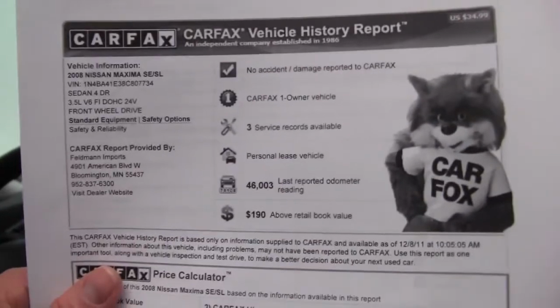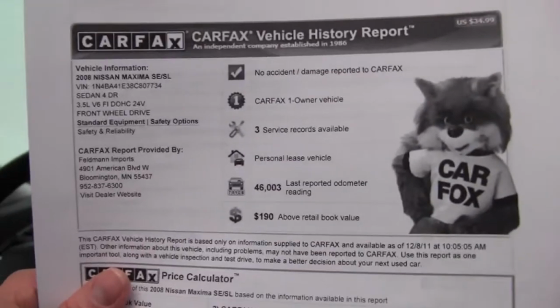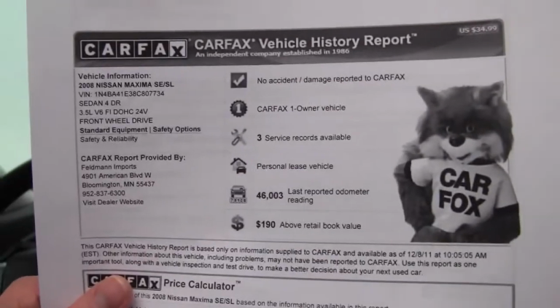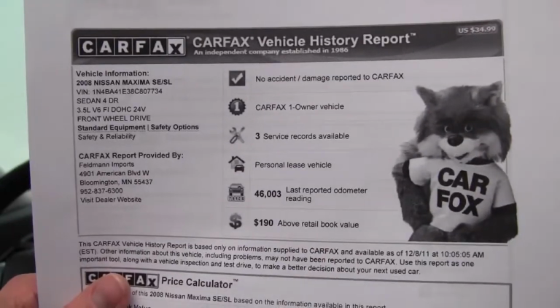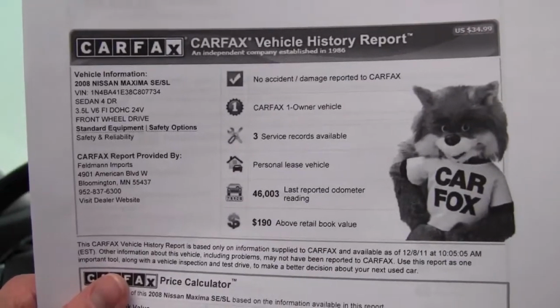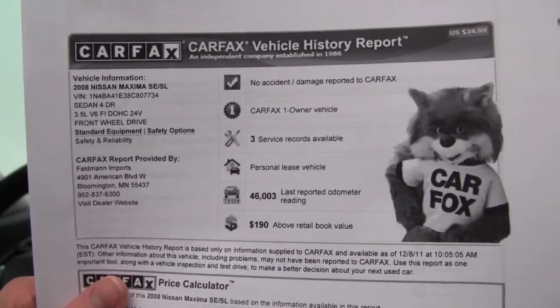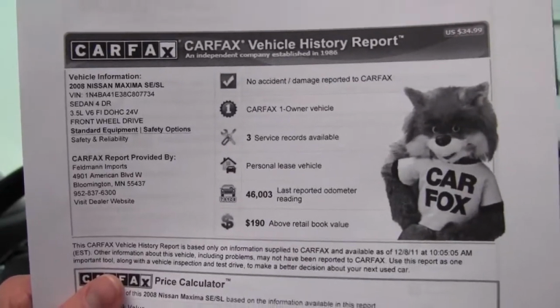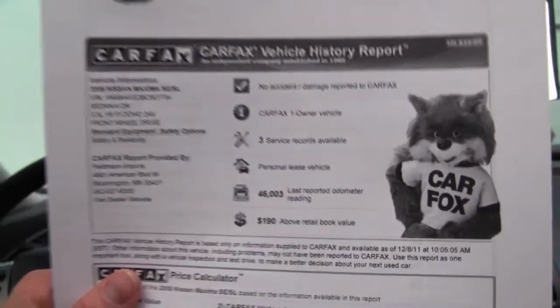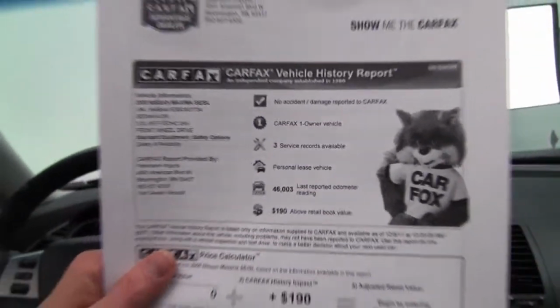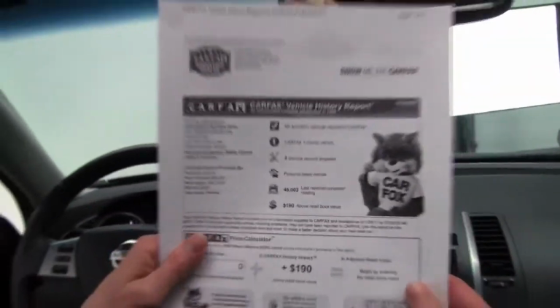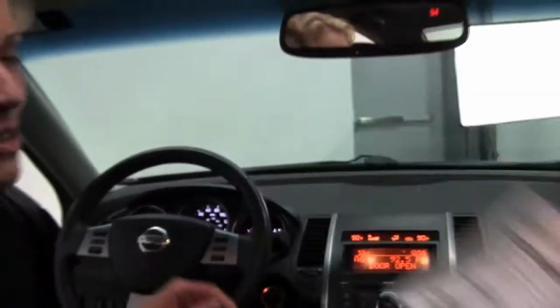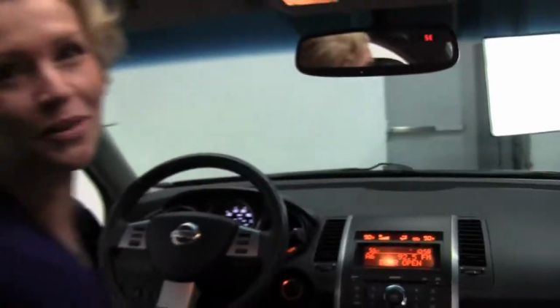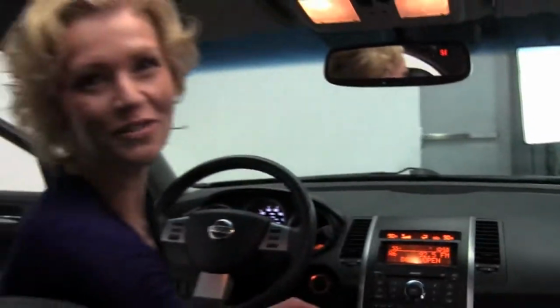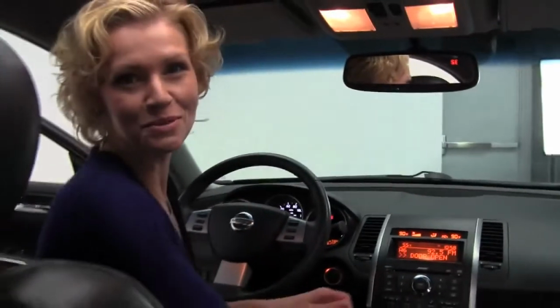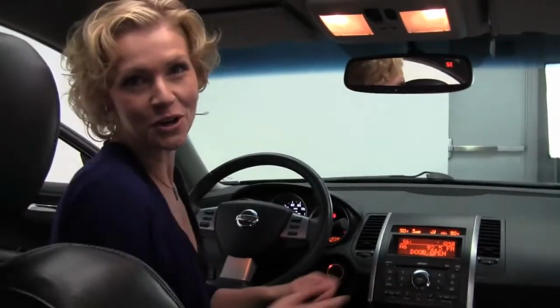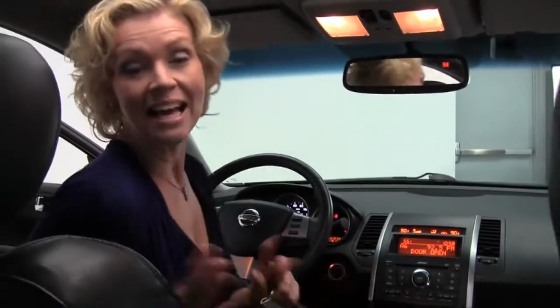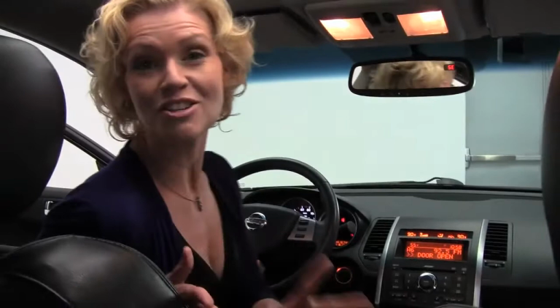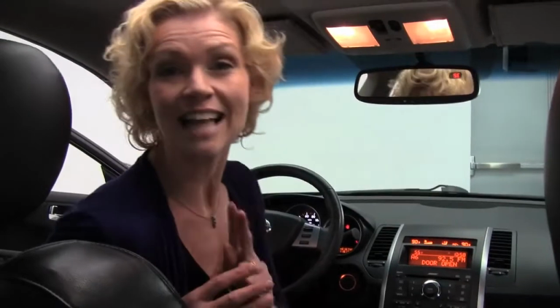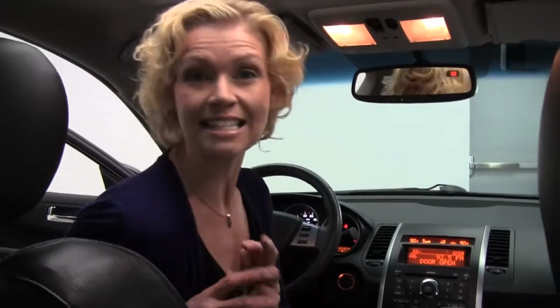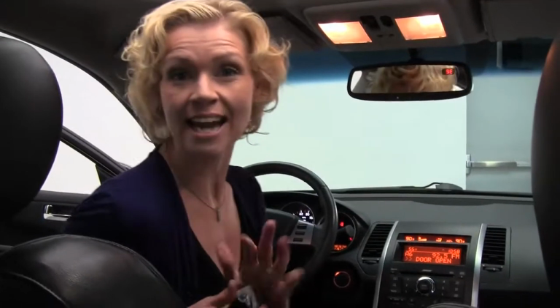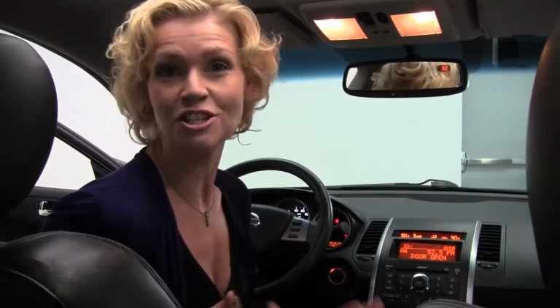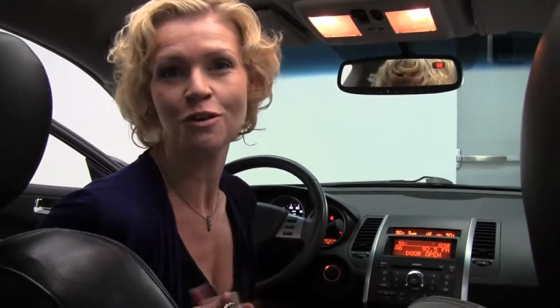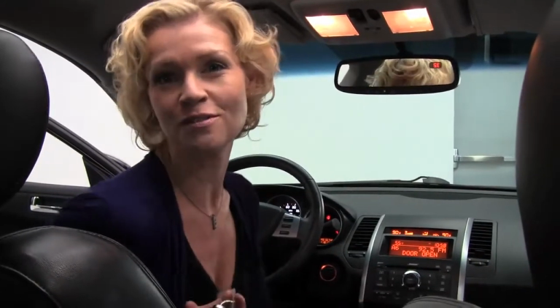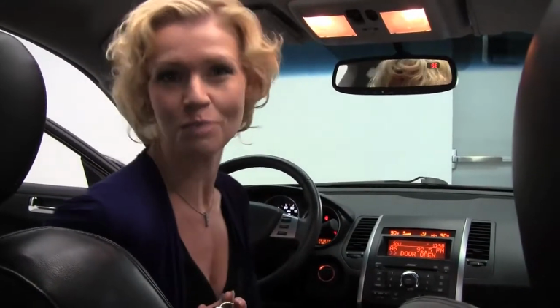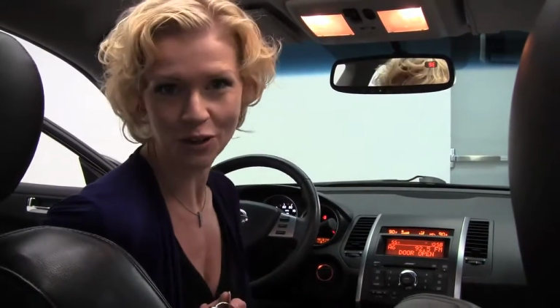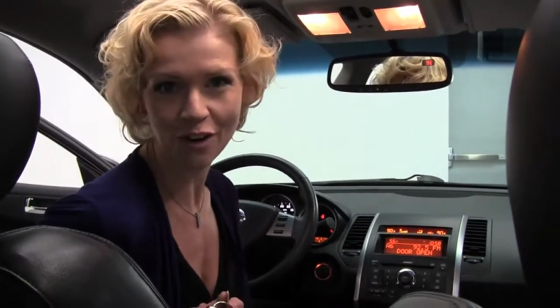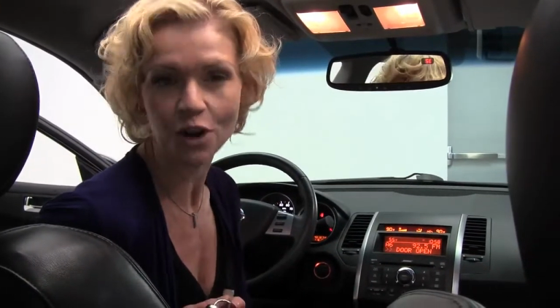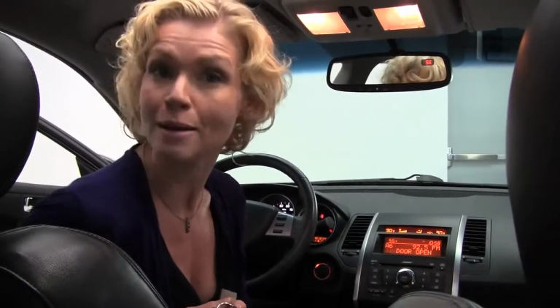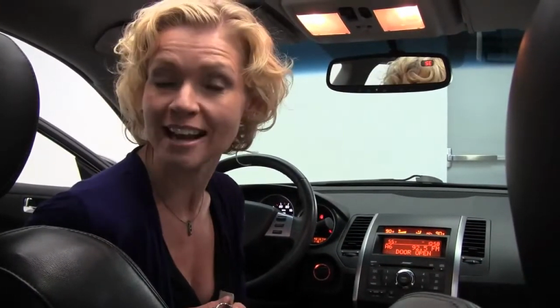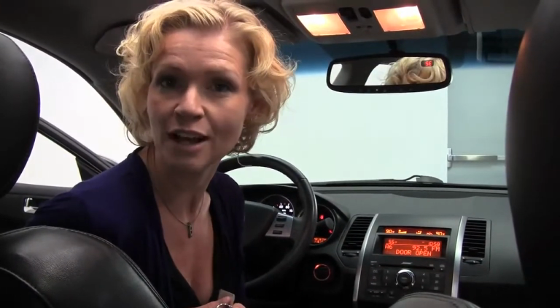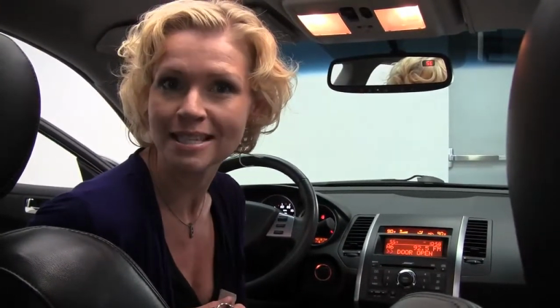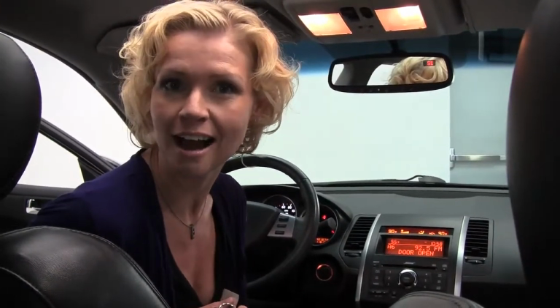Here we have the Carfax — no accidents, no damage, one owner vehicle, and we've got some service records available for you. Should you like to see any additional photos of this beautiful car, visit our website, Feldmans.com.